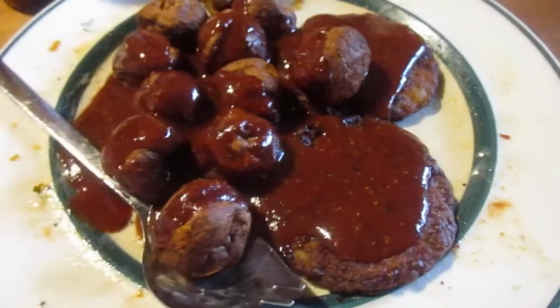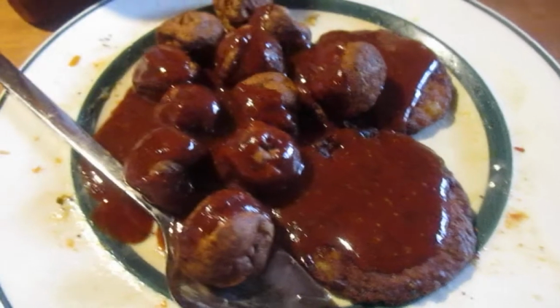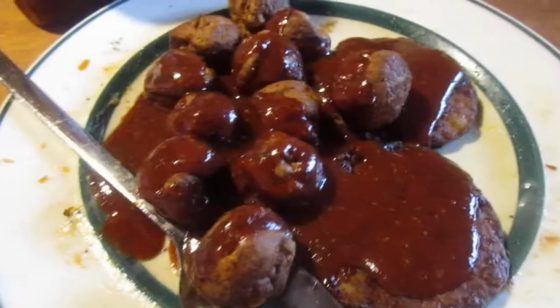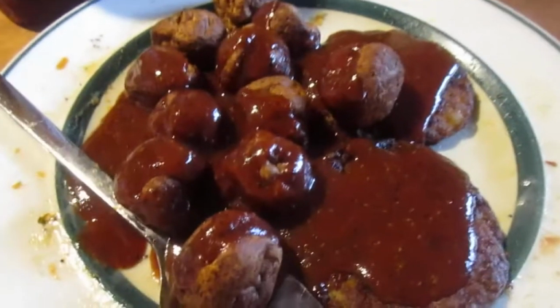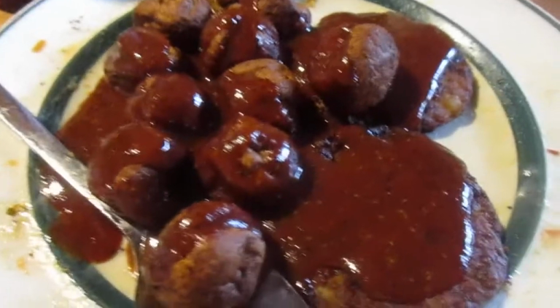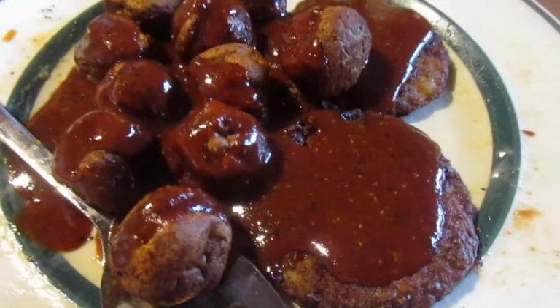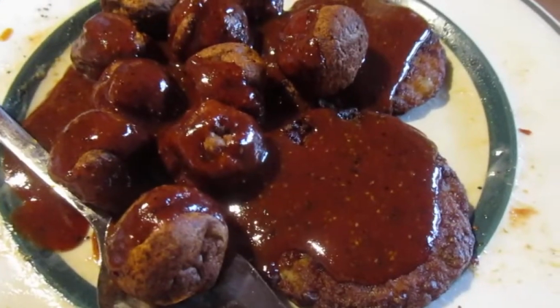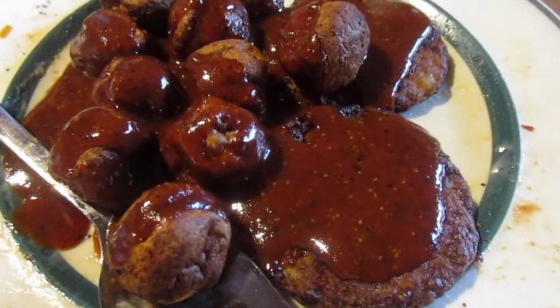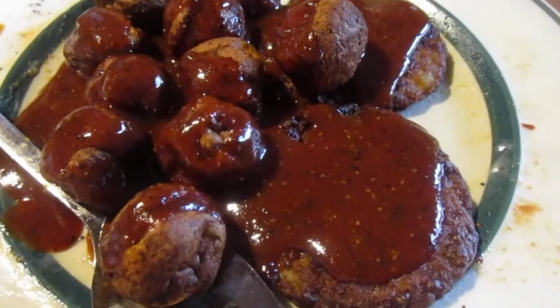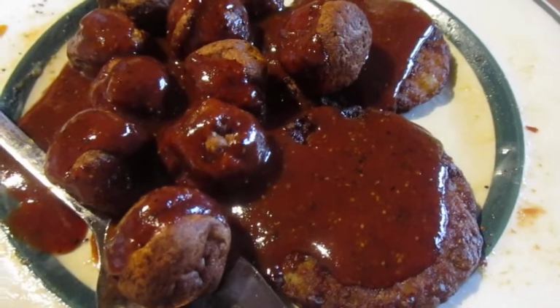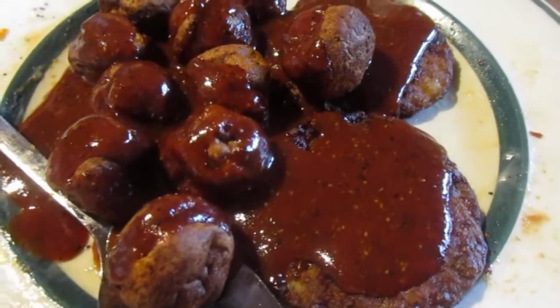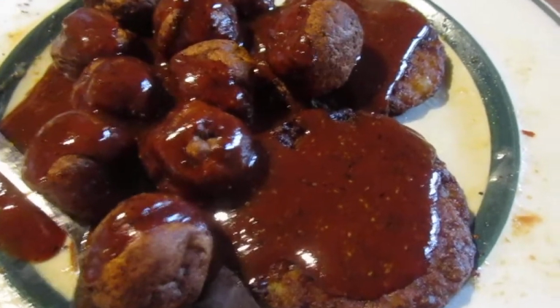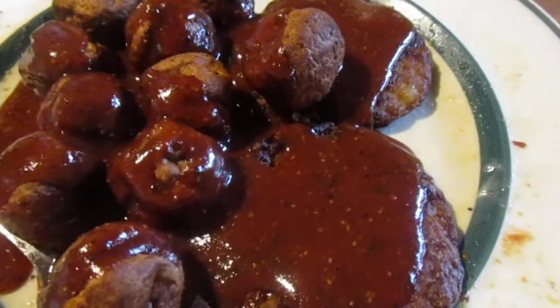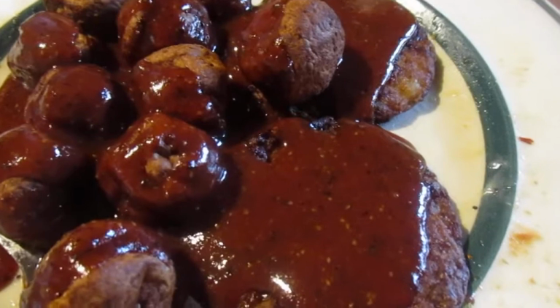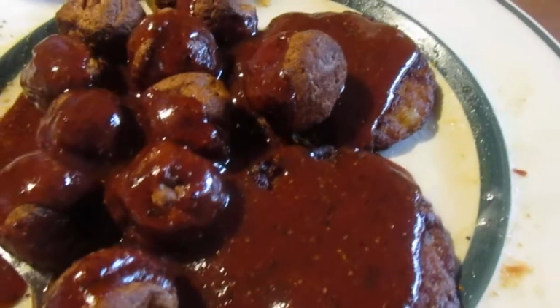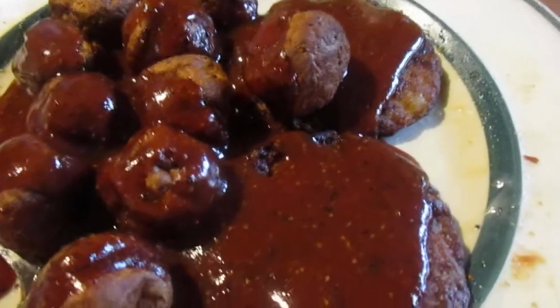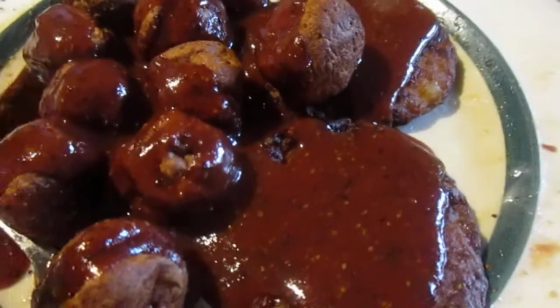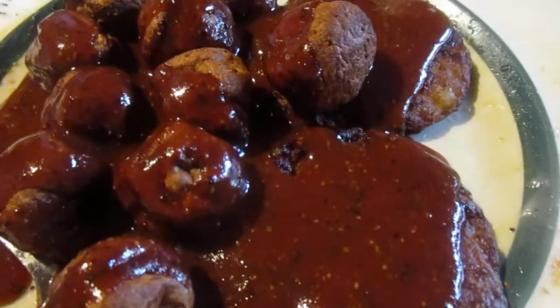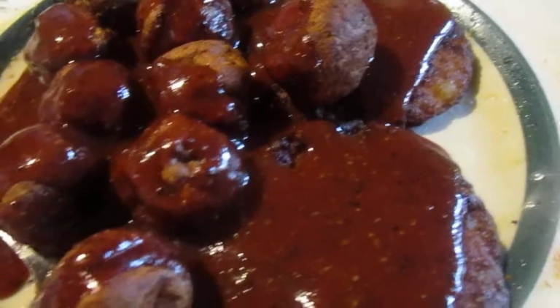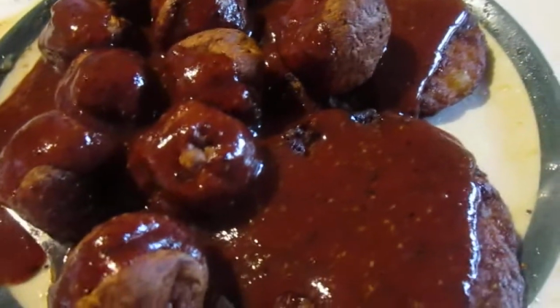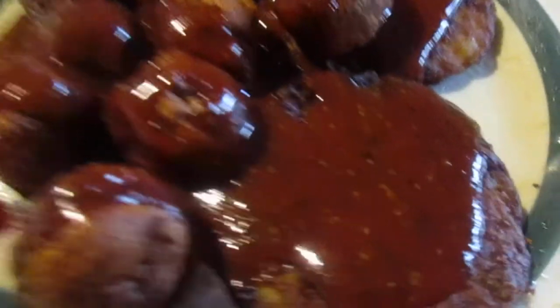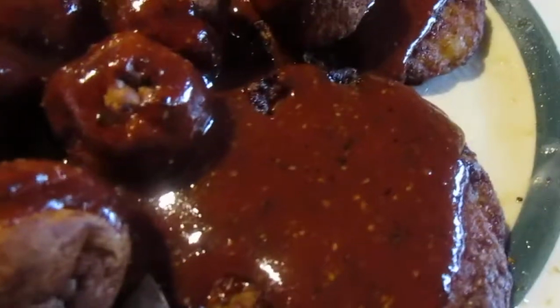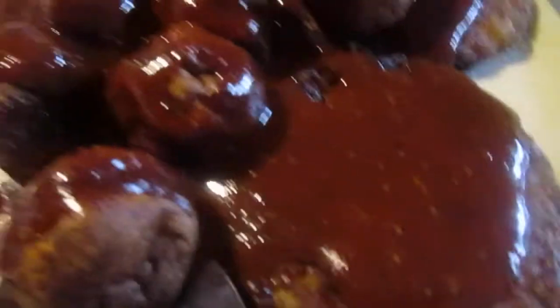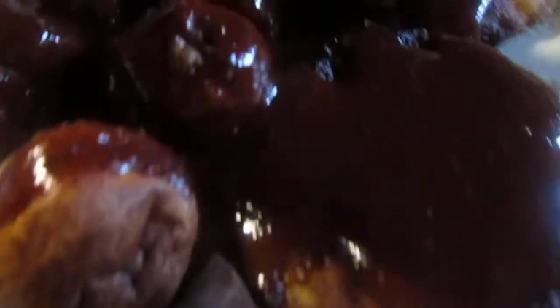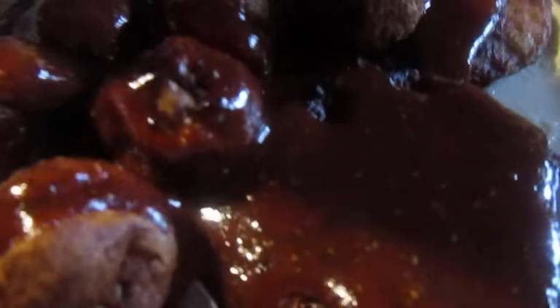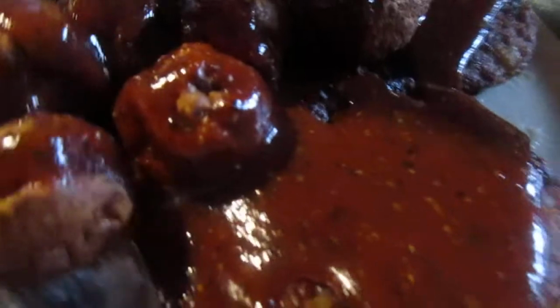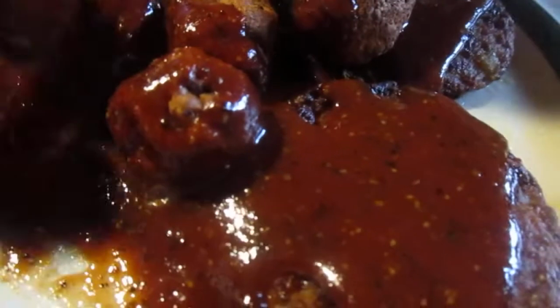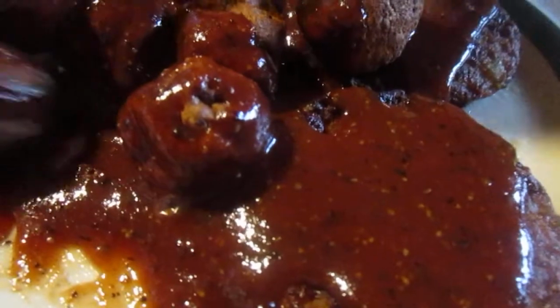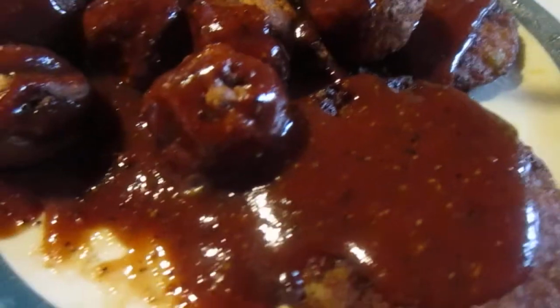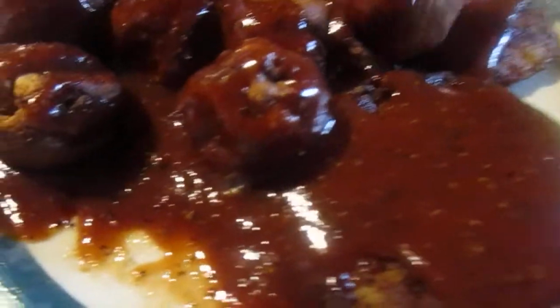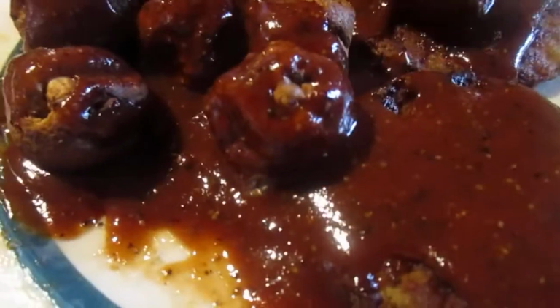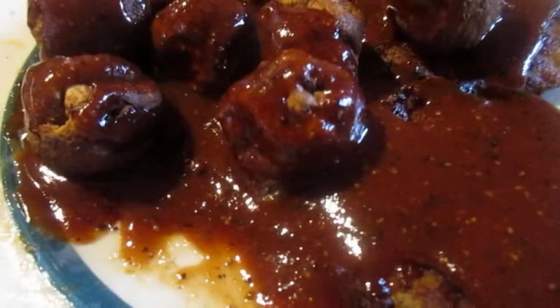I put it on some meatballs I got from Dollar Tree — the Italian style meatballs — and two spicy breakfast sauces I got from Walmart. I've reviewed both of these meat items before.